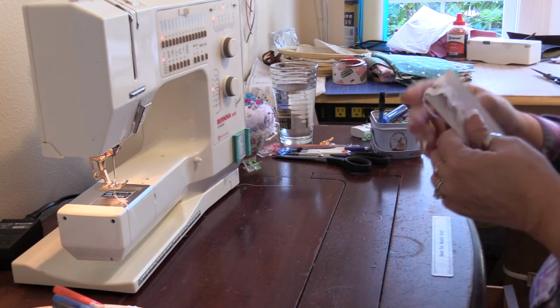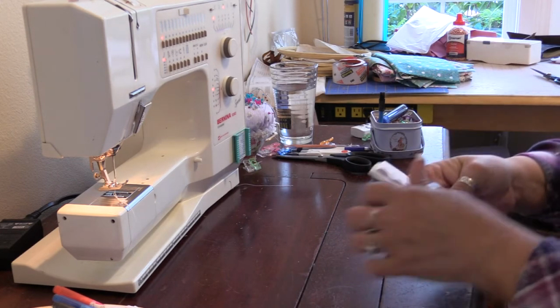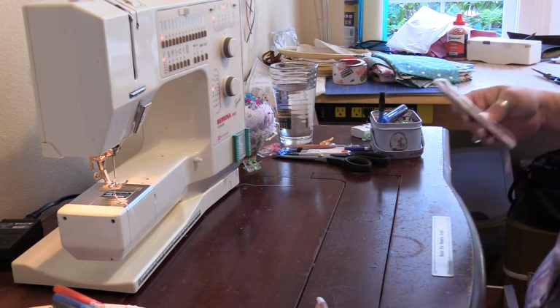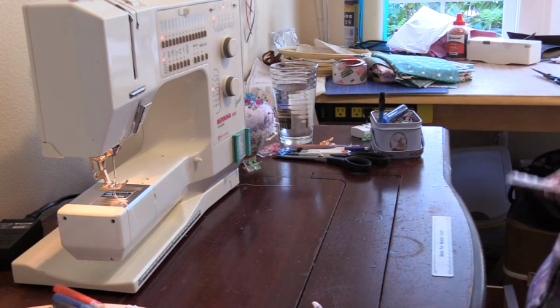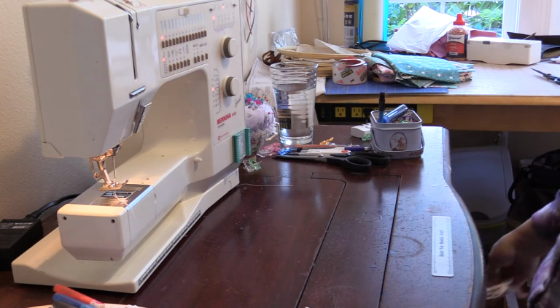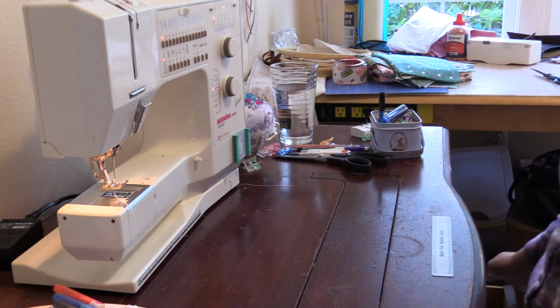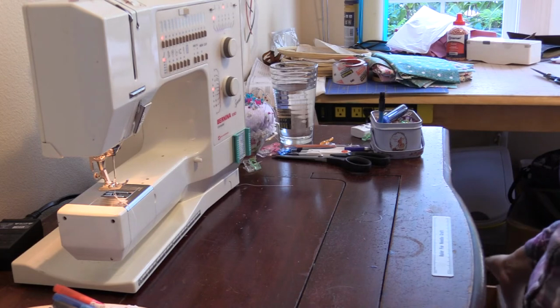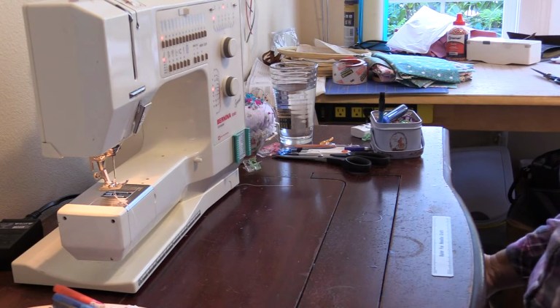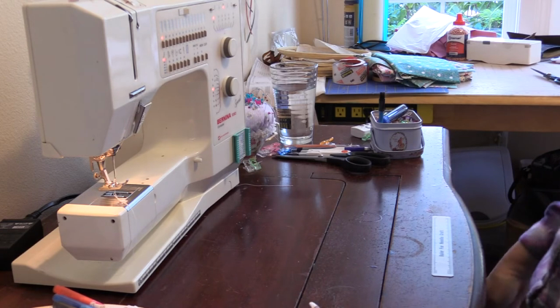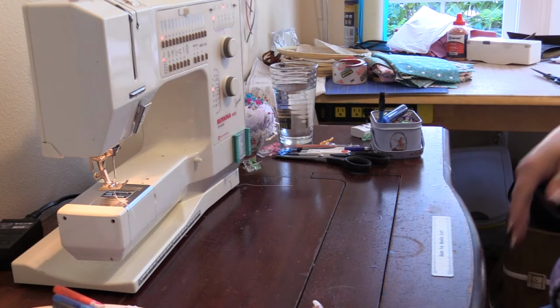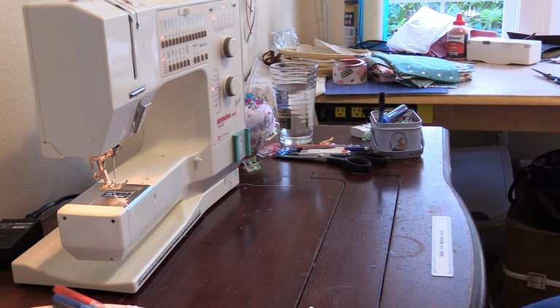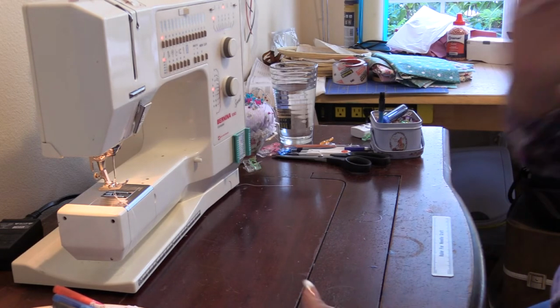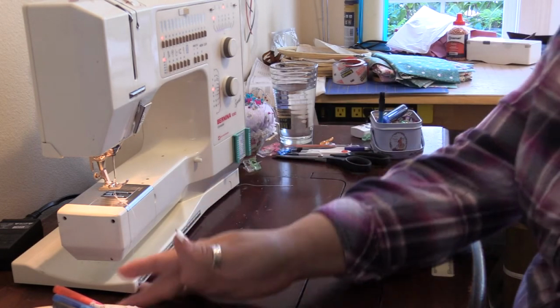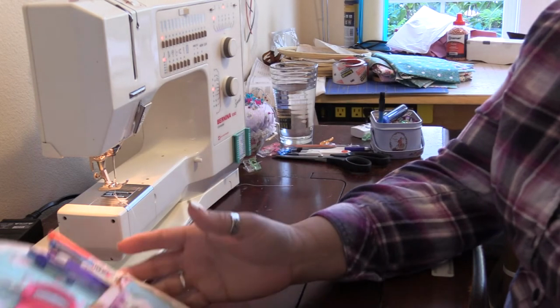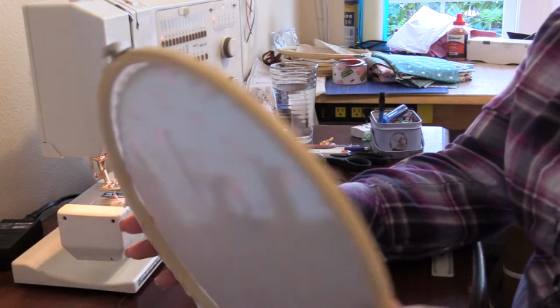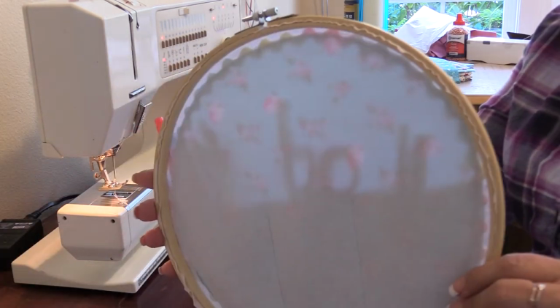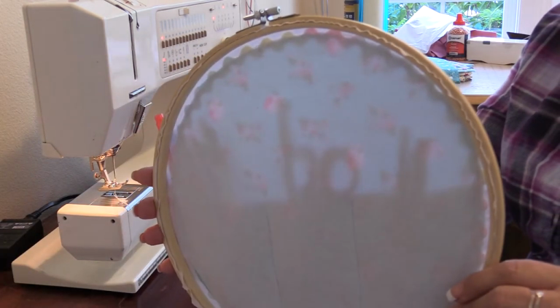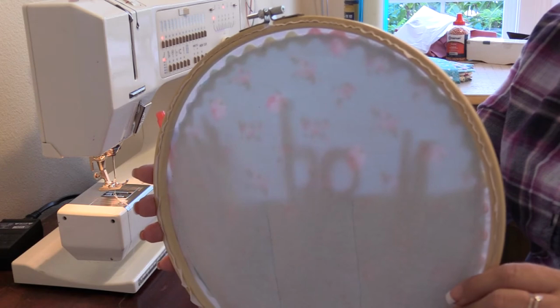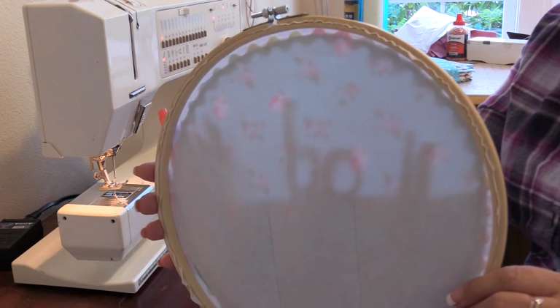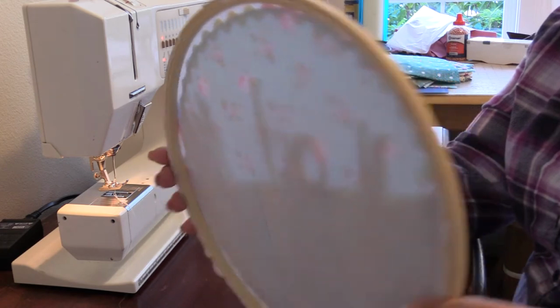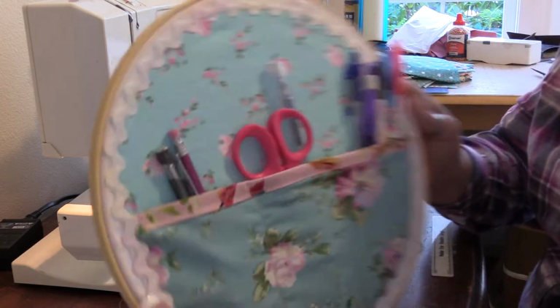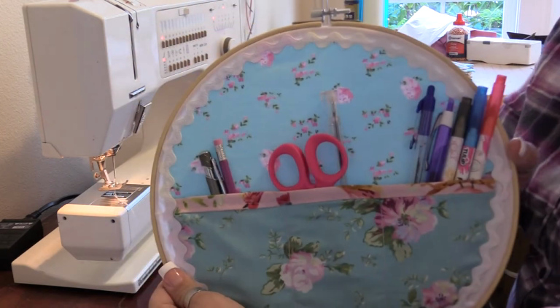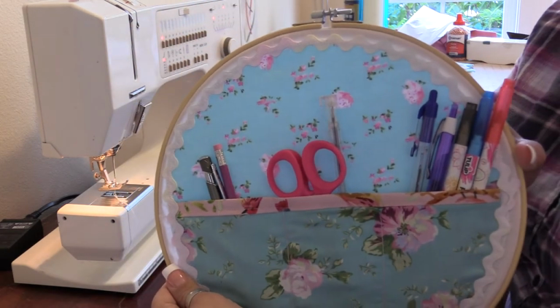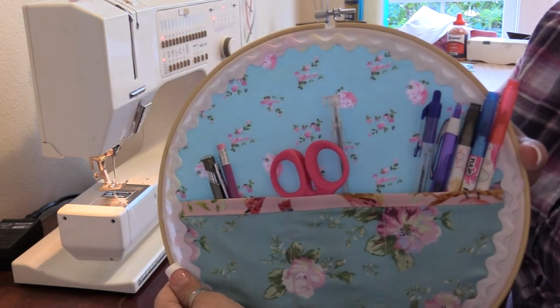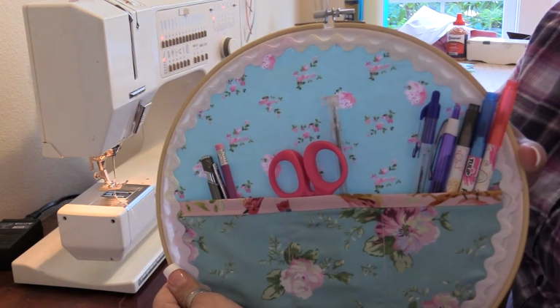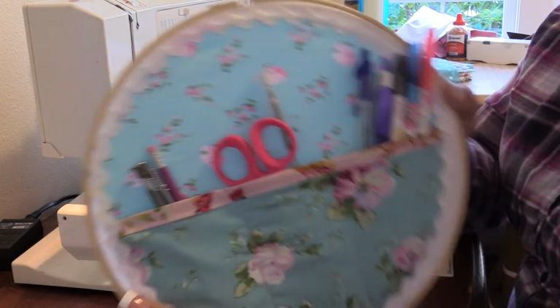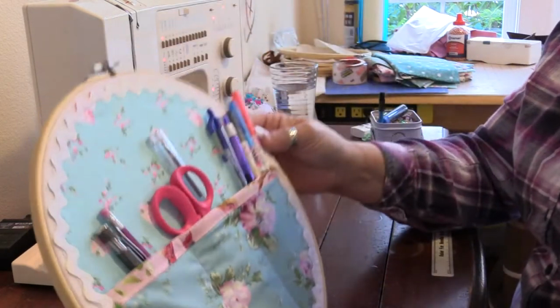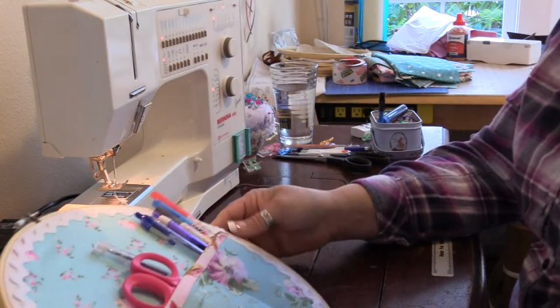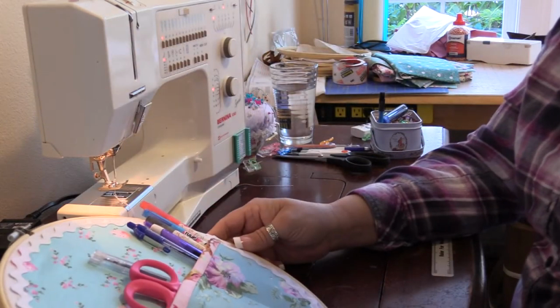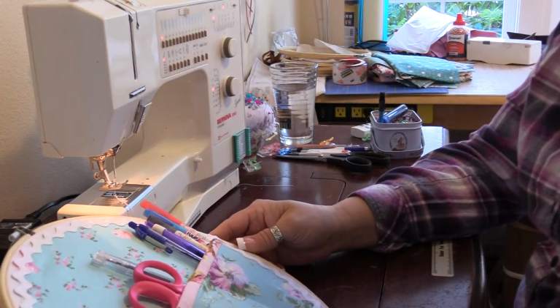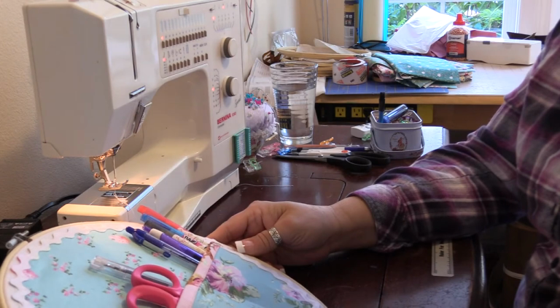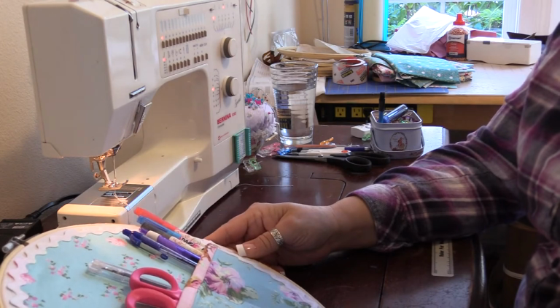I have this one over by my ironing board. I did not put a backing on it — it's simply this. But I'm going to tell you how I did it.